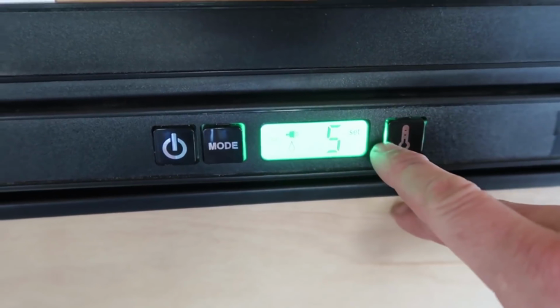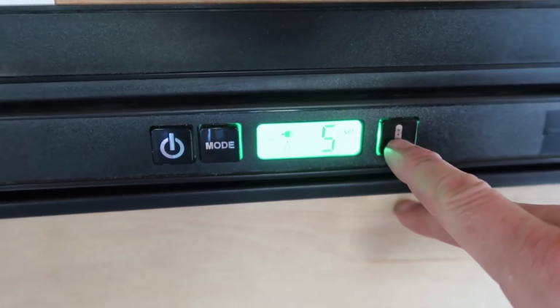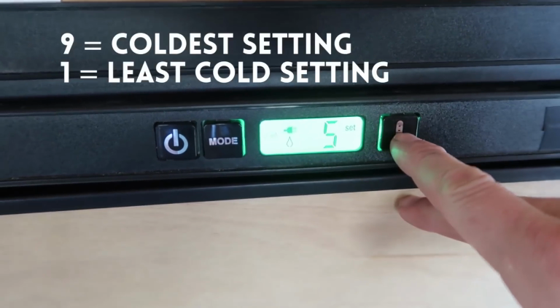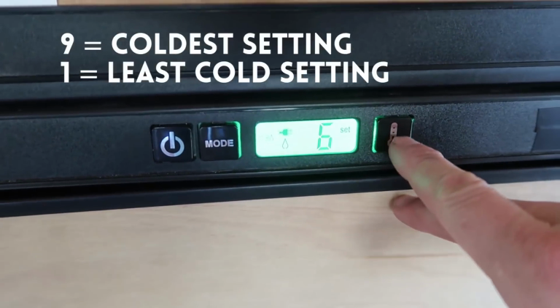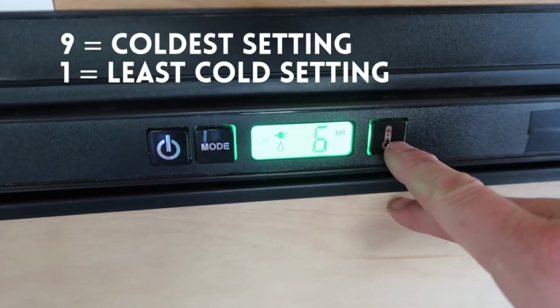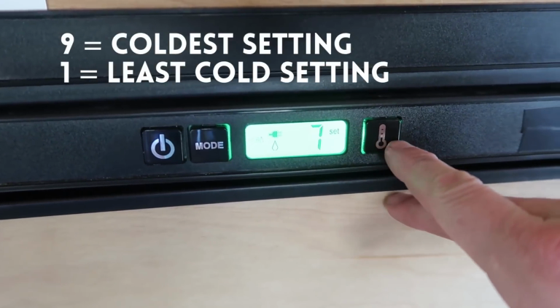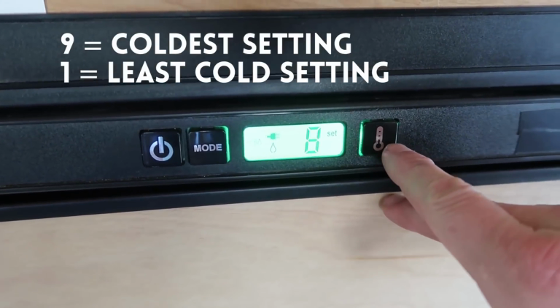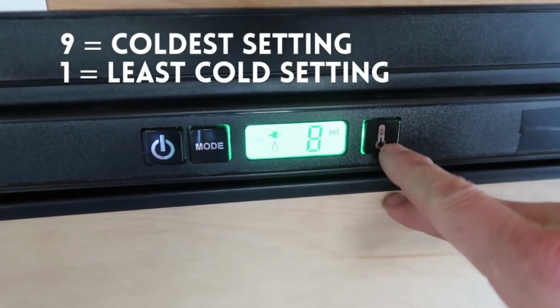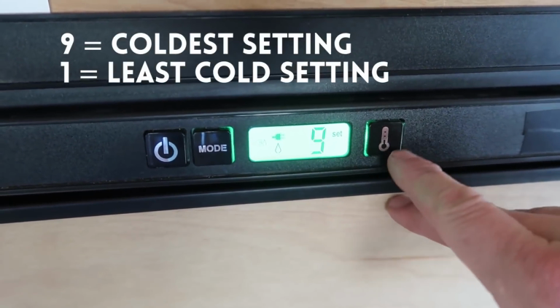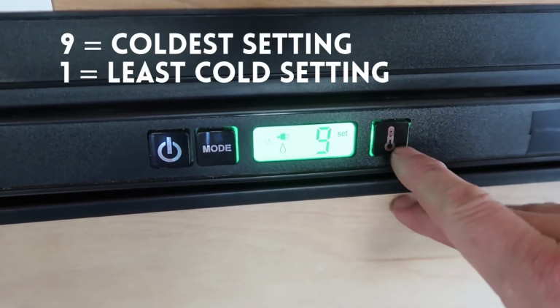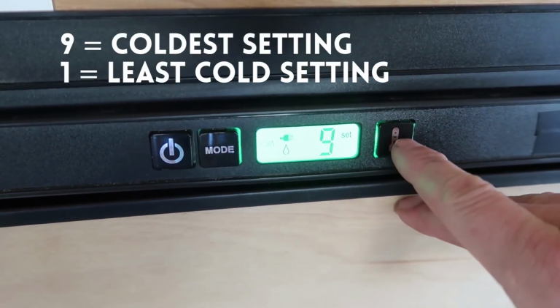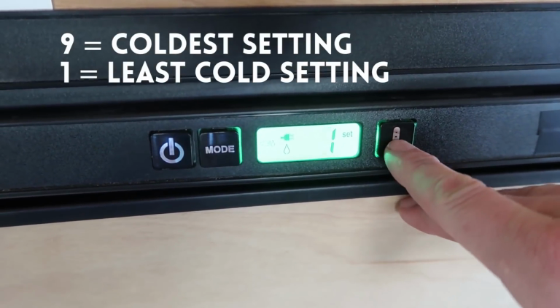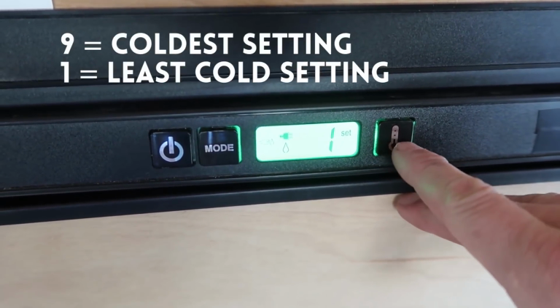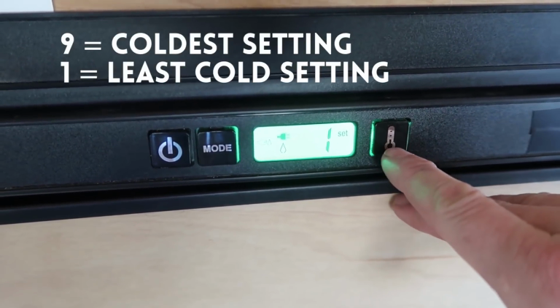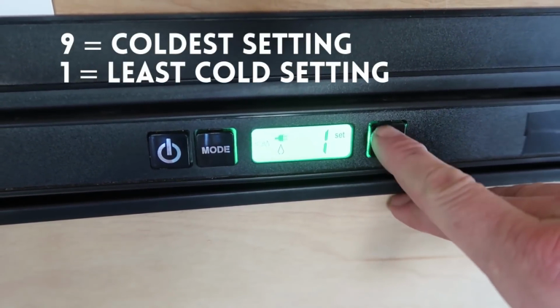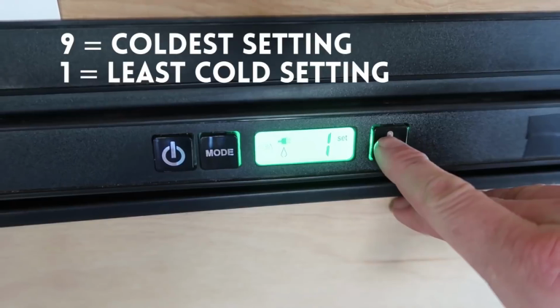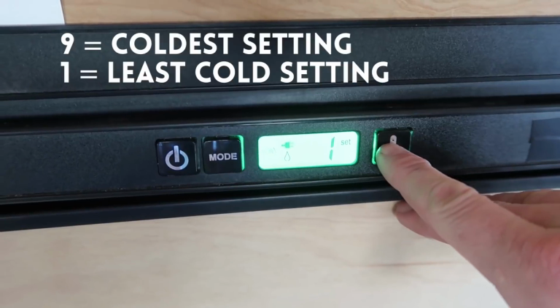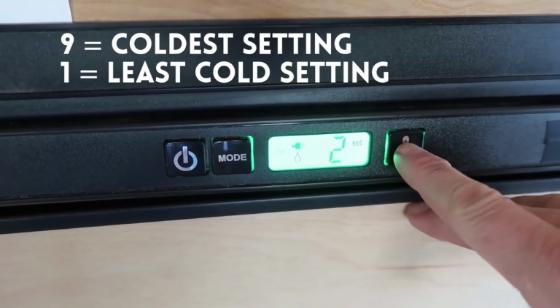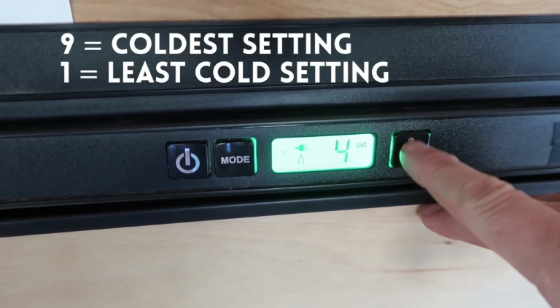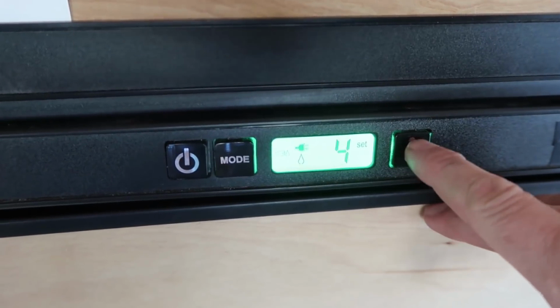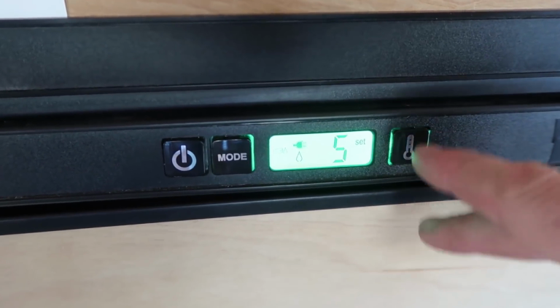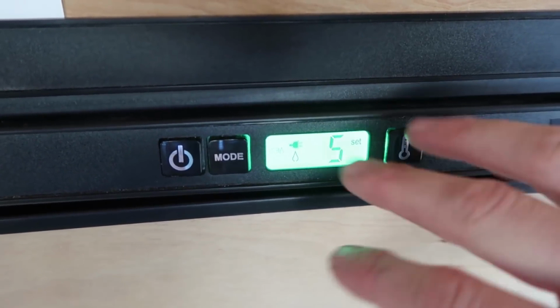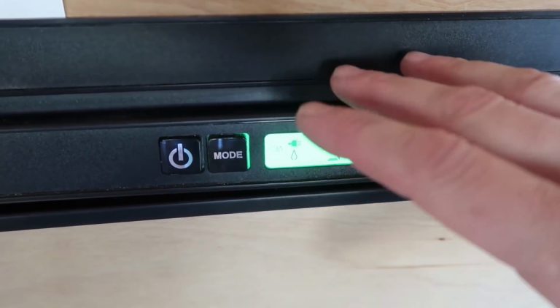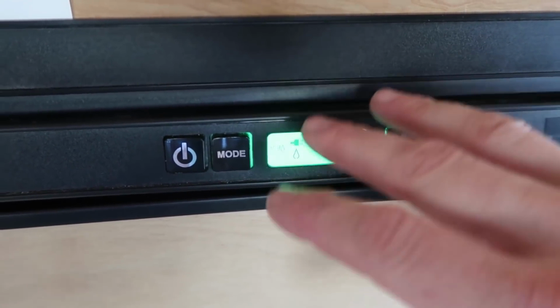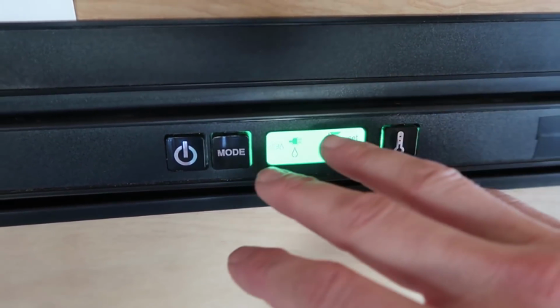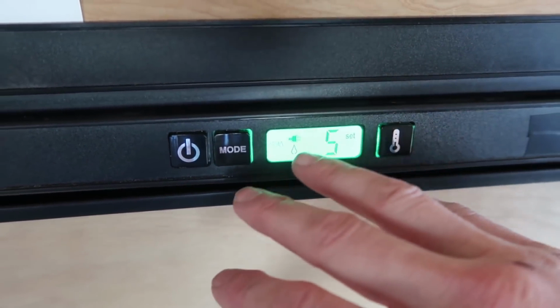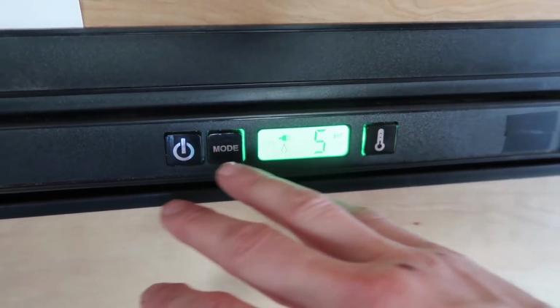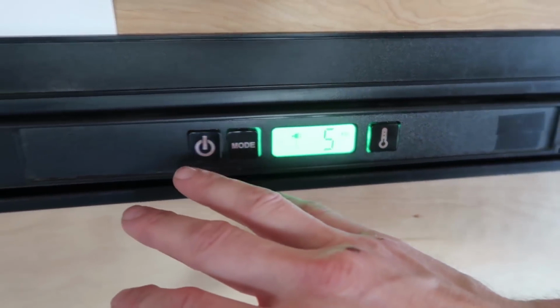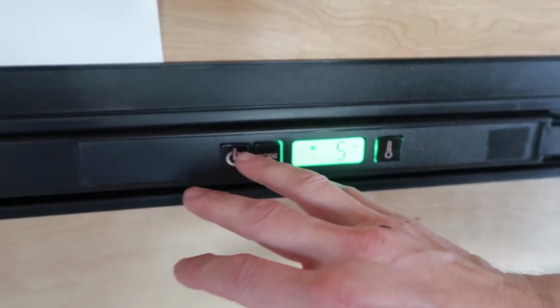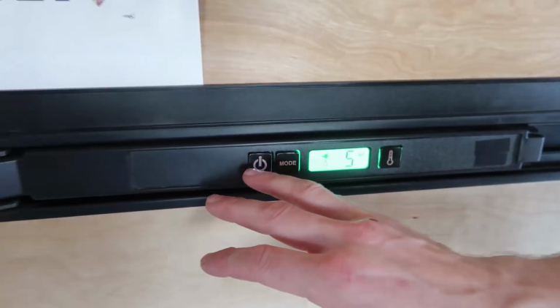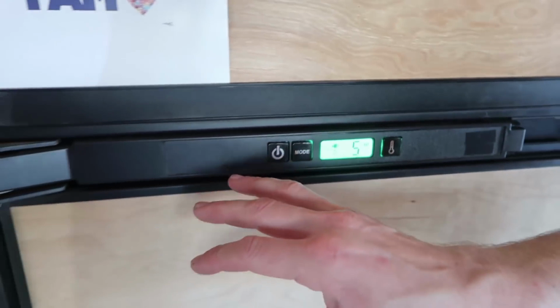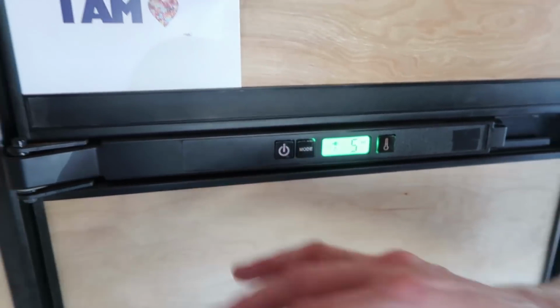This is the temperature dial. If you want it to get cold really quickly, nine is the highest and one is the lowest. We normally set it at five.